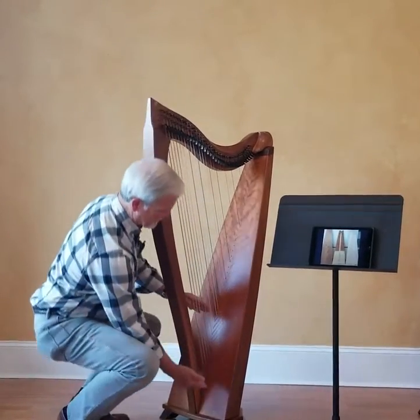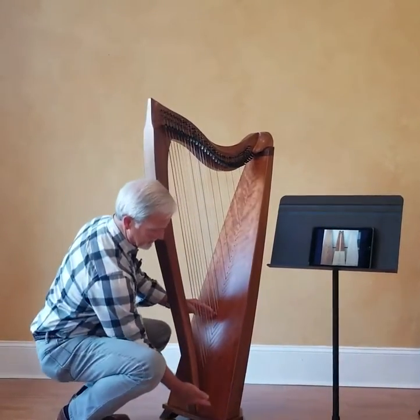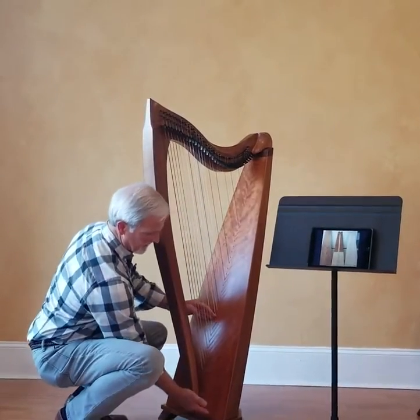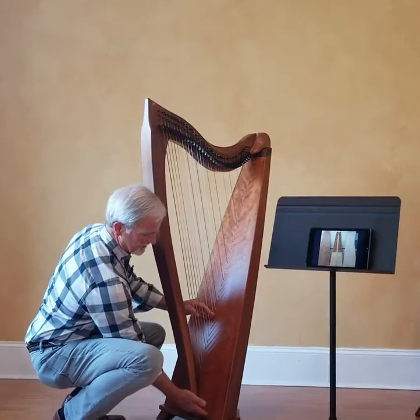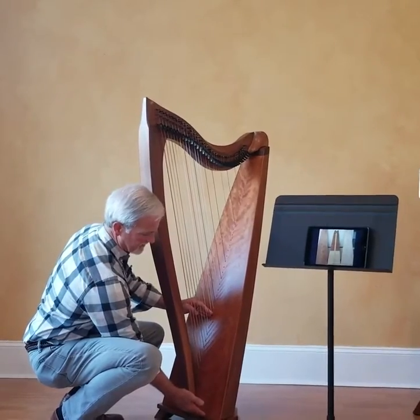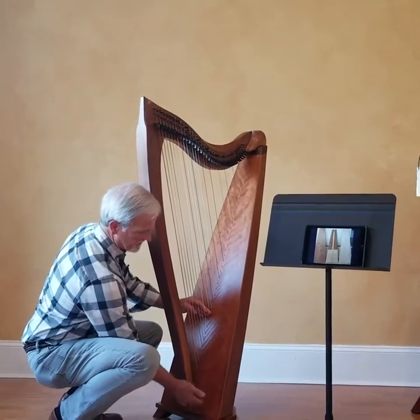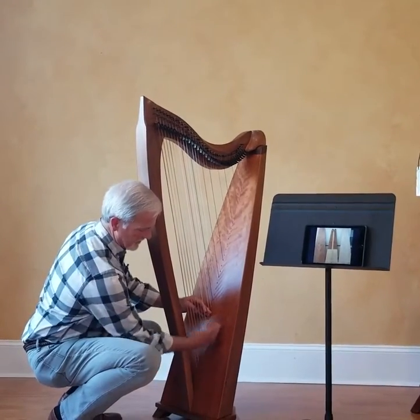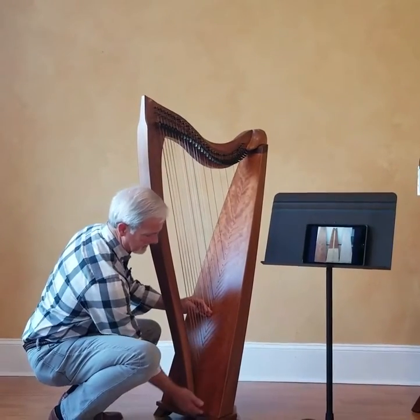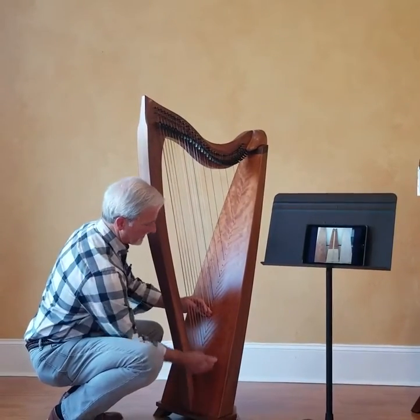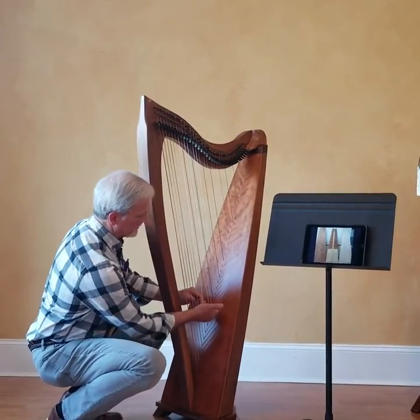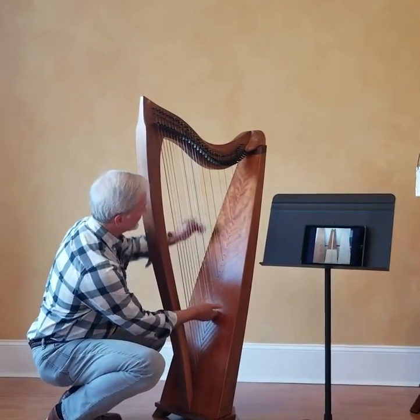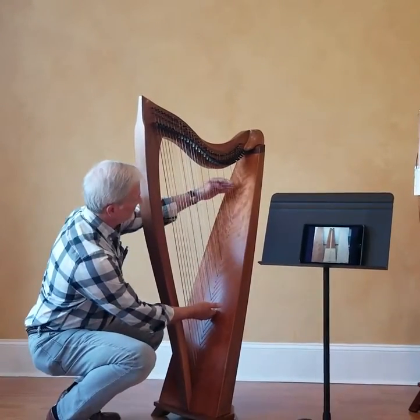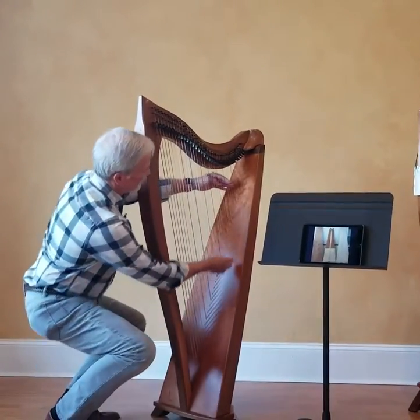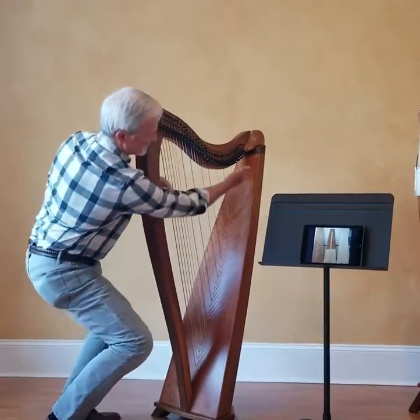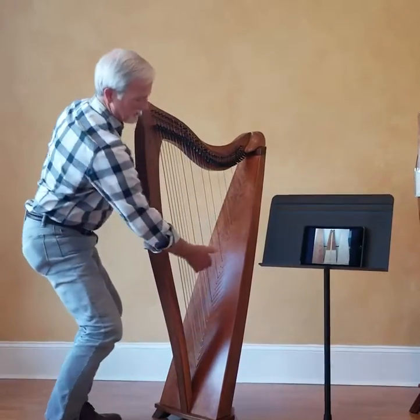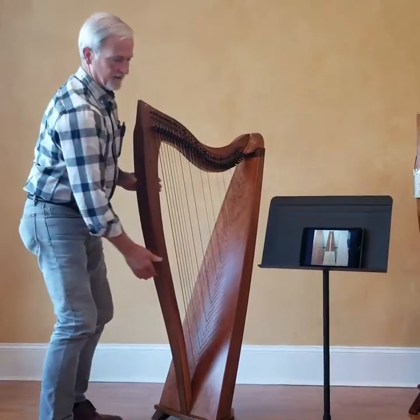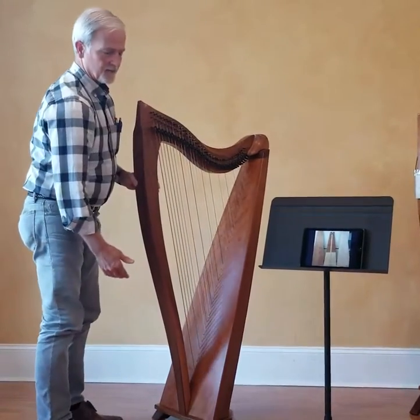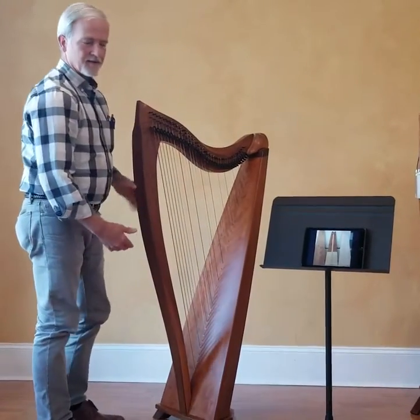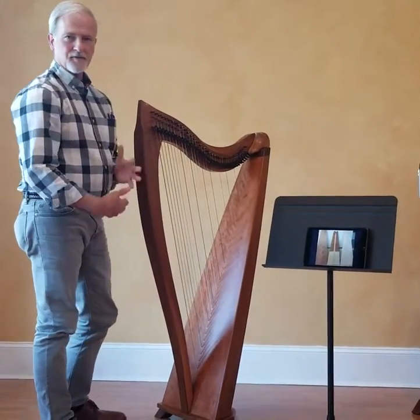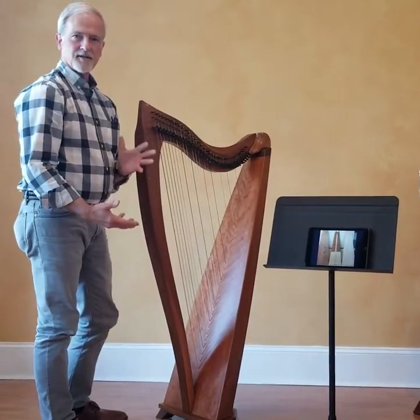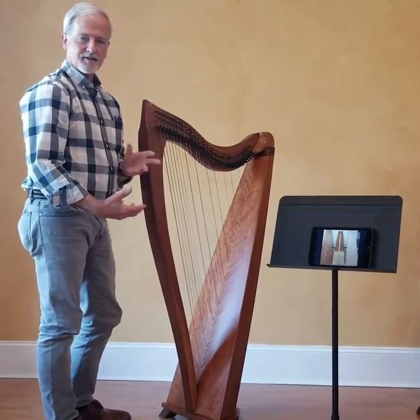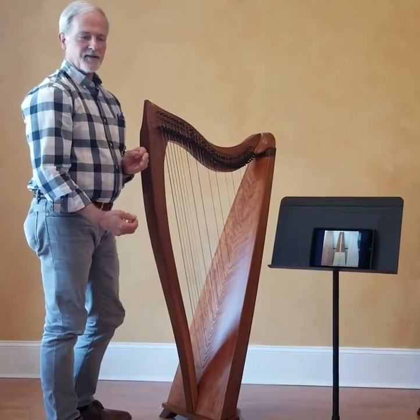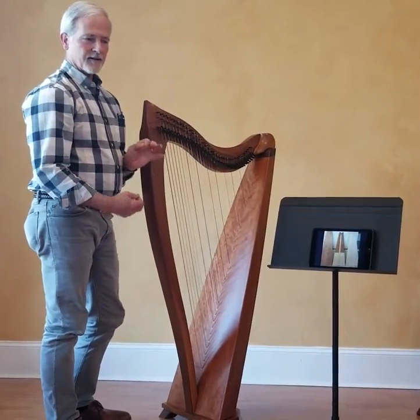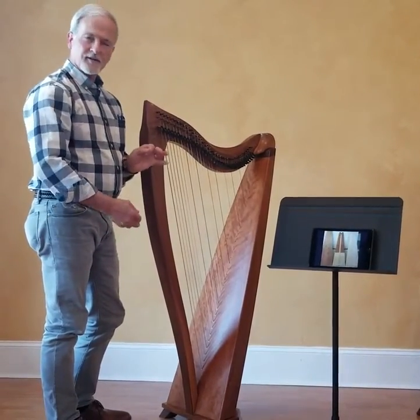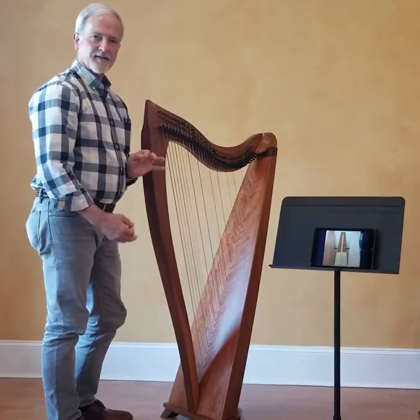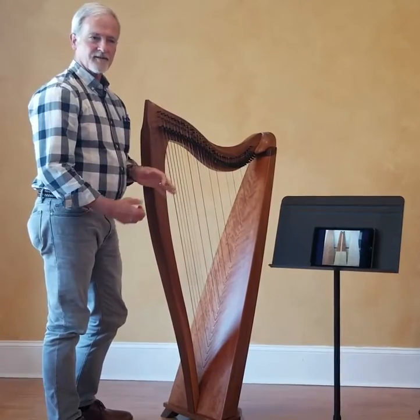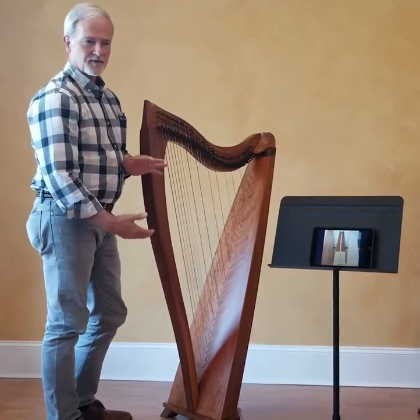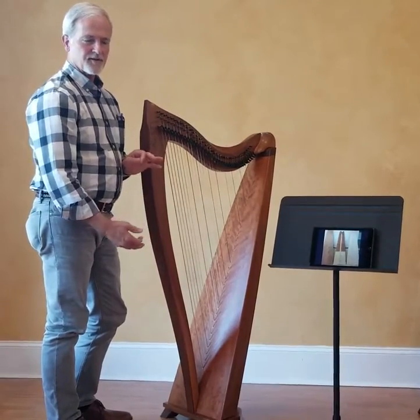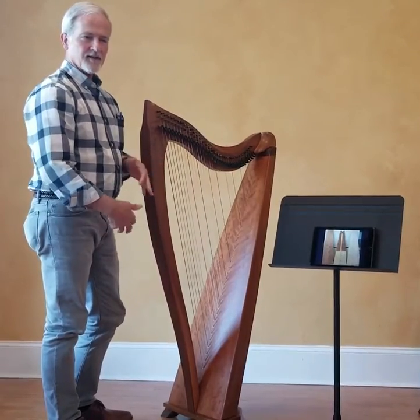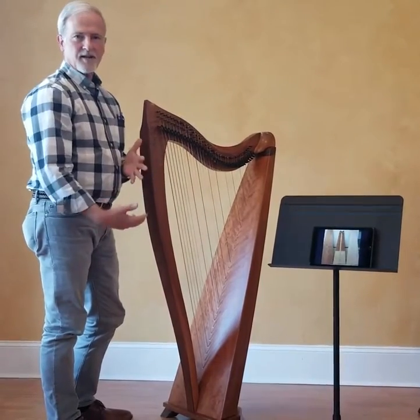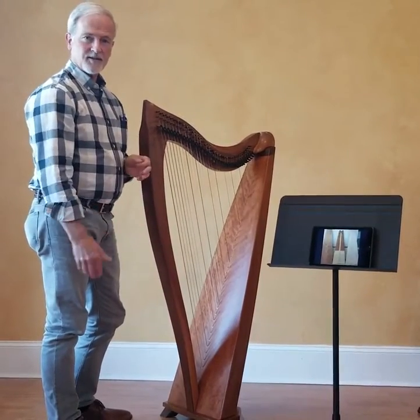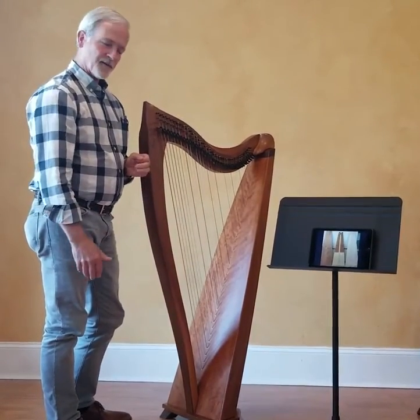This lower octave actually has a spruce panel, and then from here up we have mahogany. Mahogany is known for a nice, crisp, clean, articulate sound, and the spruce we use to enhance the bass response.